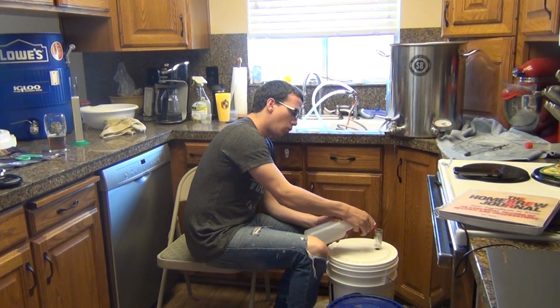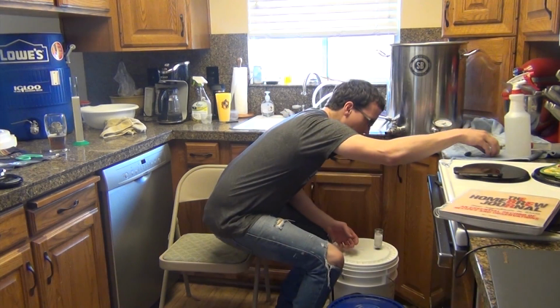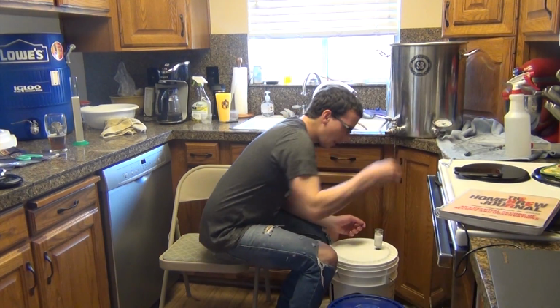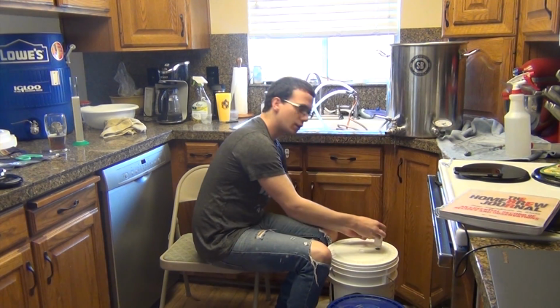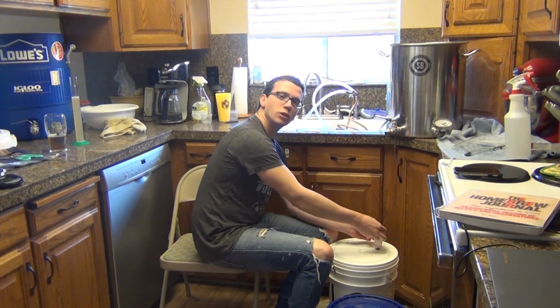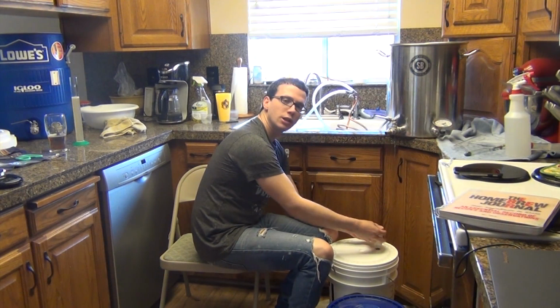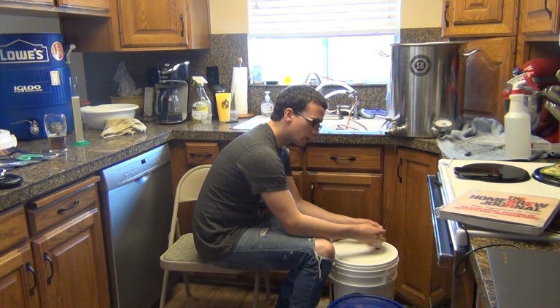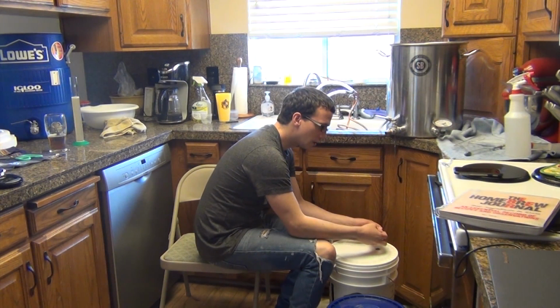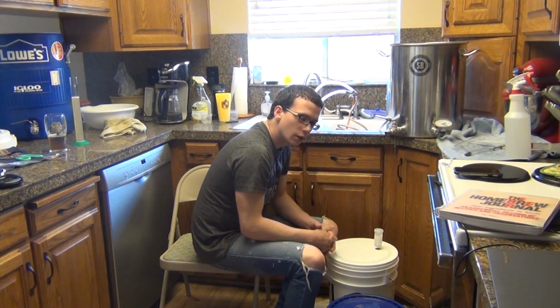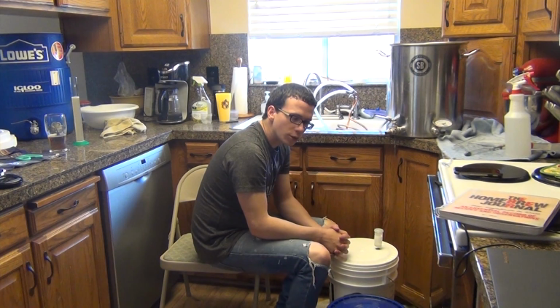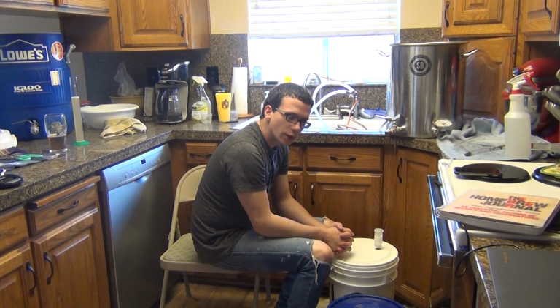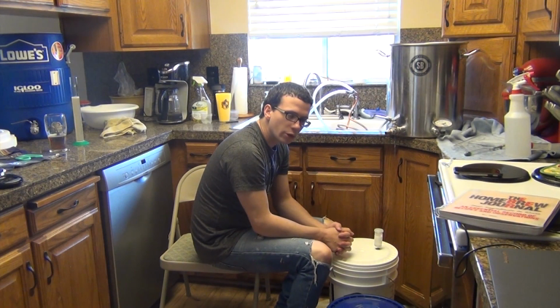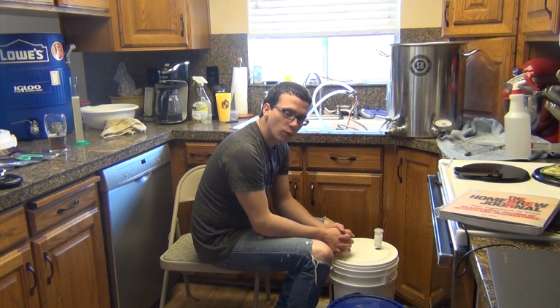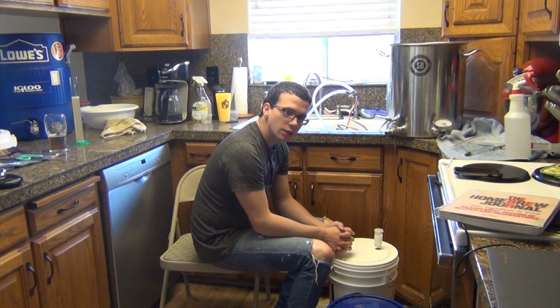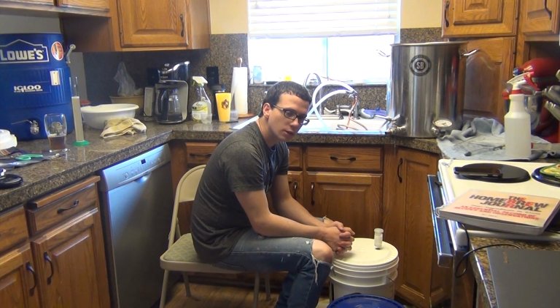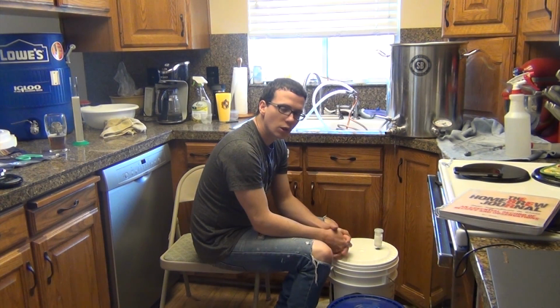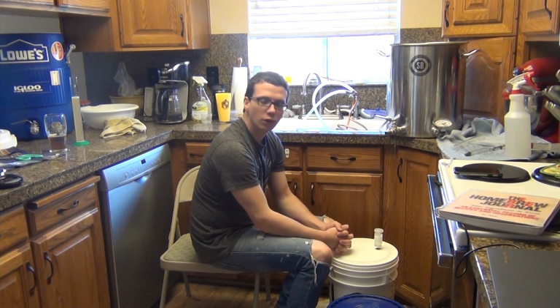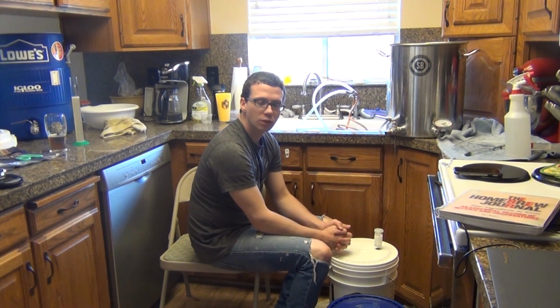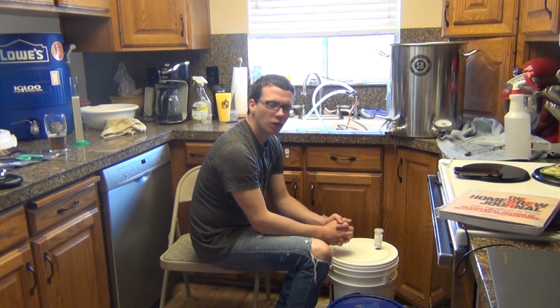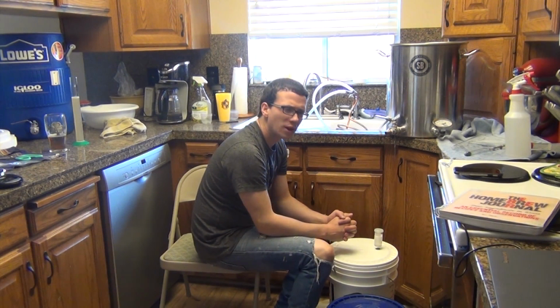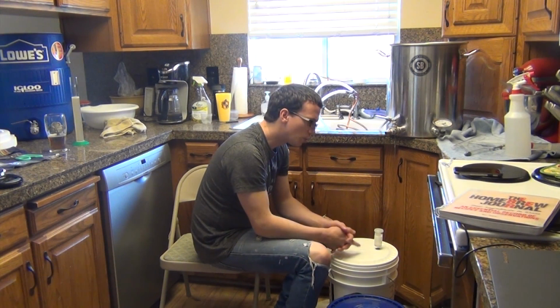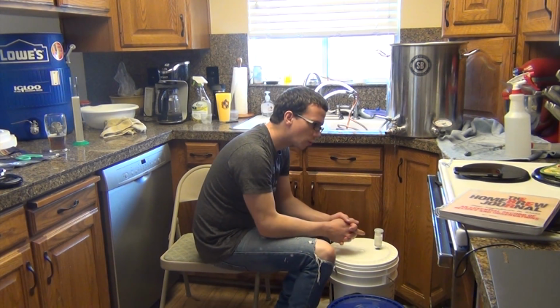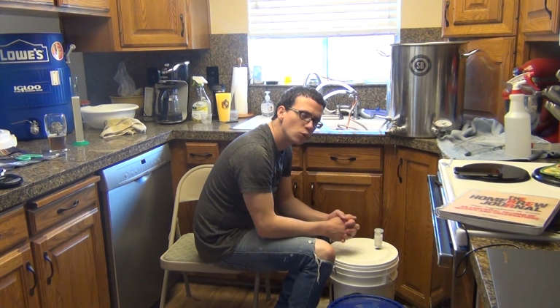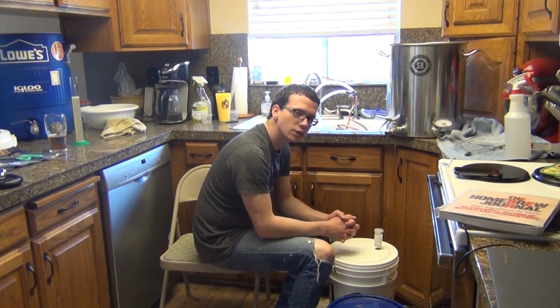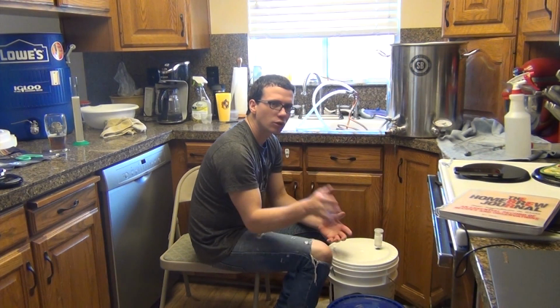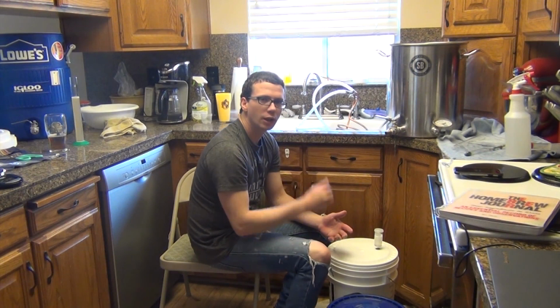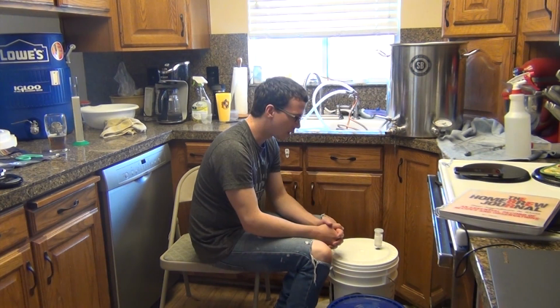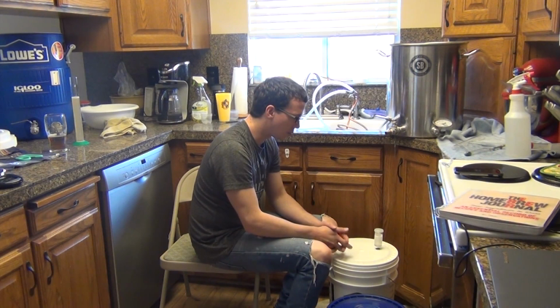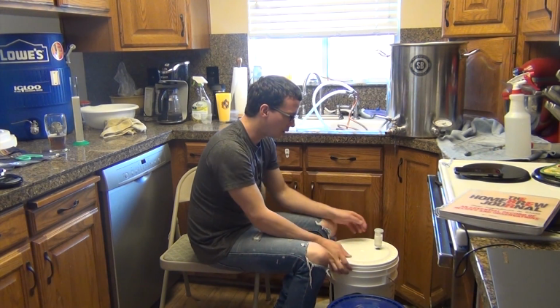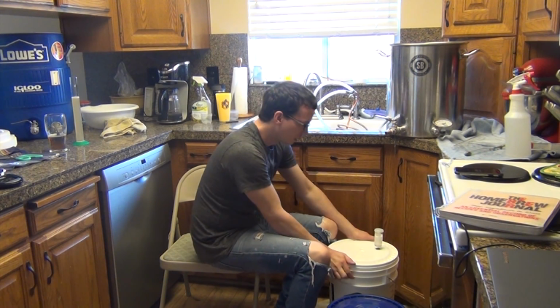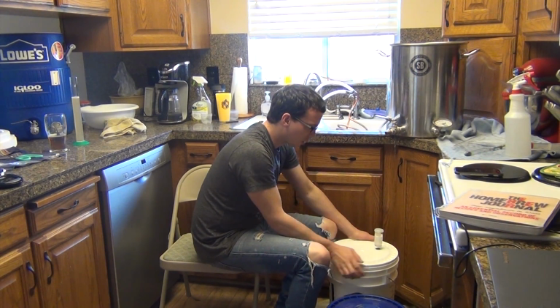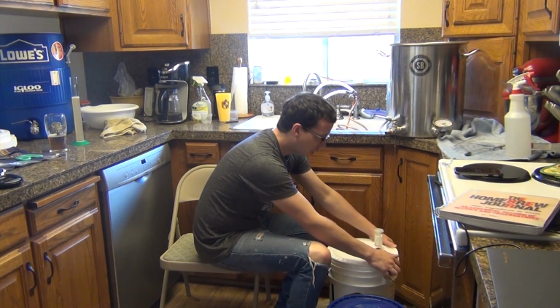Make sure the lid's on there nice and tight. And that is how it's done. Normally you don't want to wait — 3 to 4 weeks, sometimes longer for other beers. But for Hefeweizen we'll probably wait 2 weeks, go ahead and get this thing bottled. Drink it young.